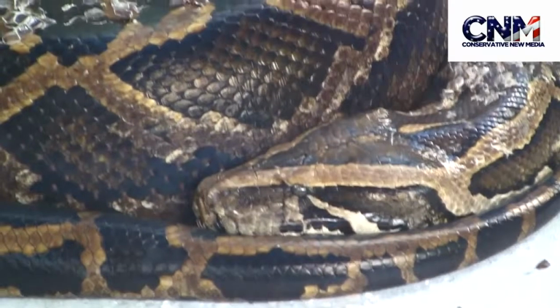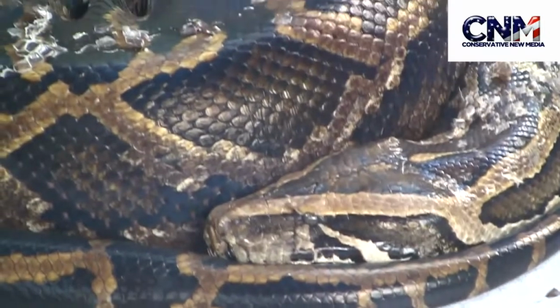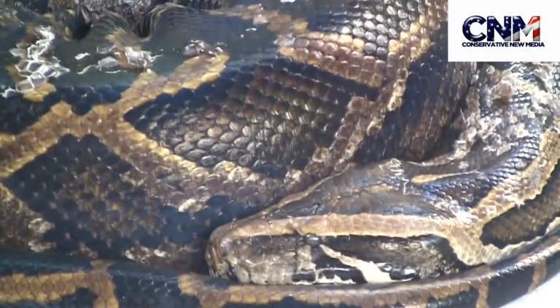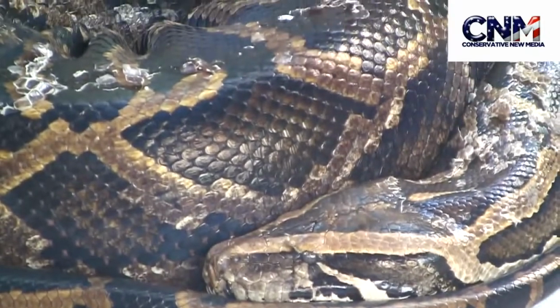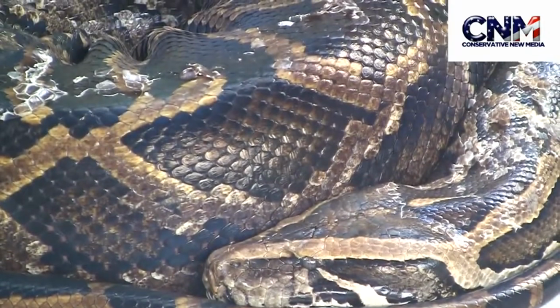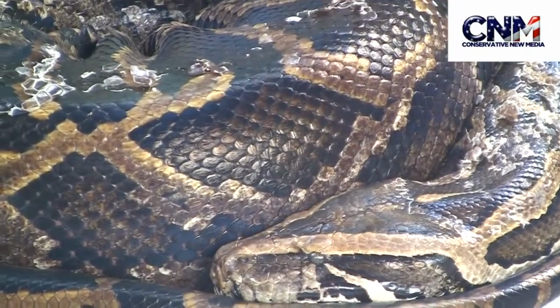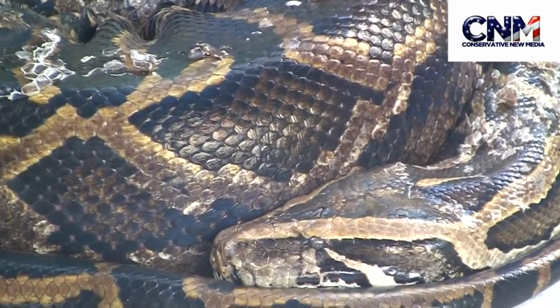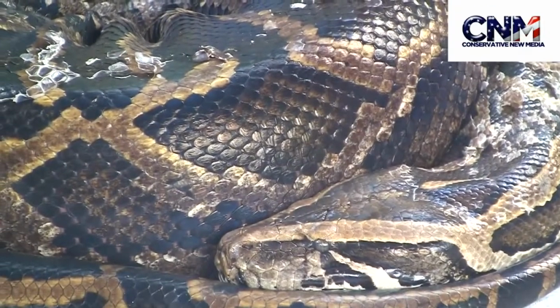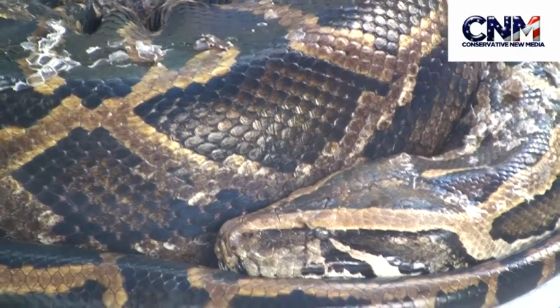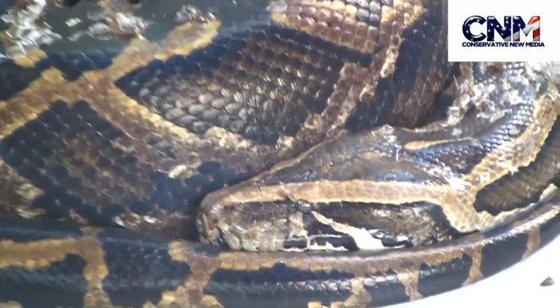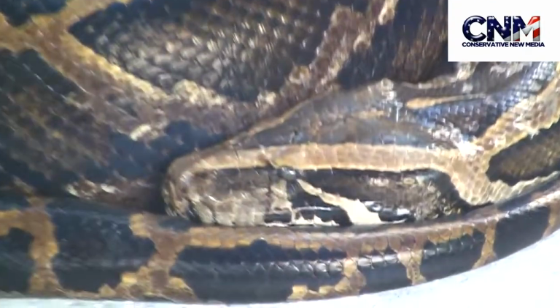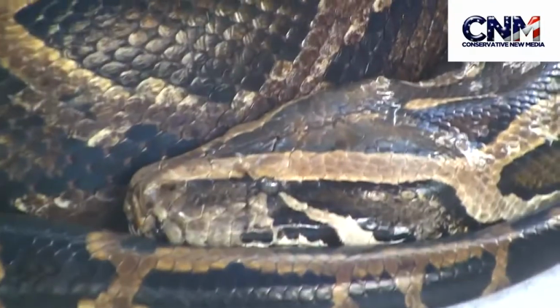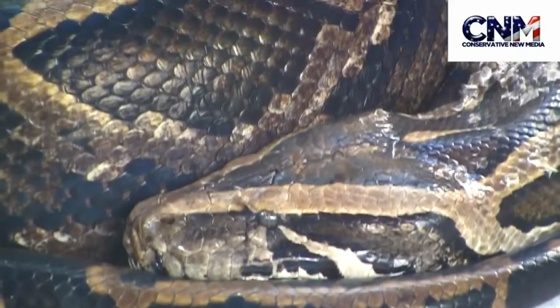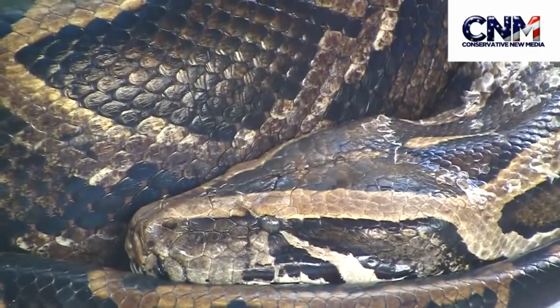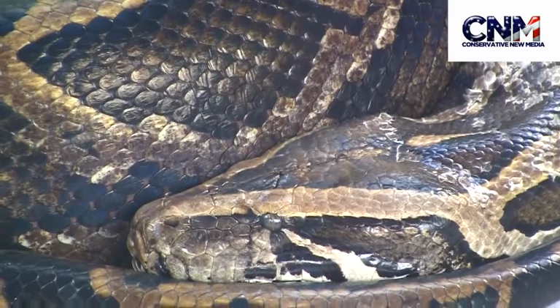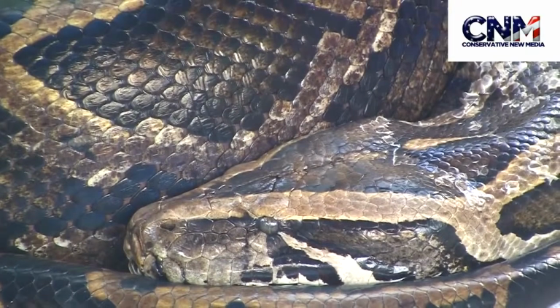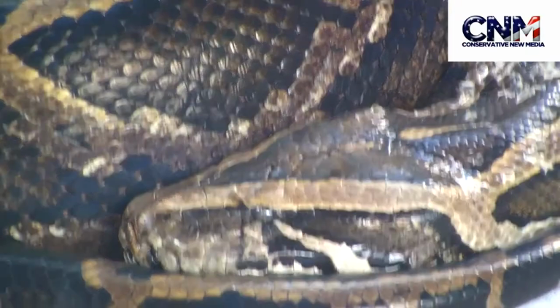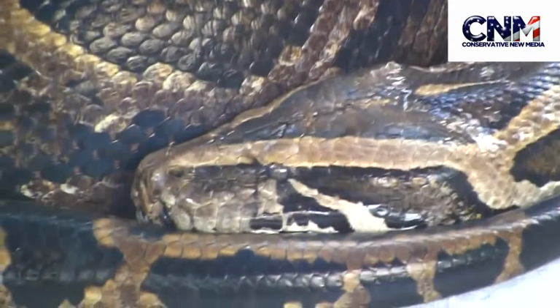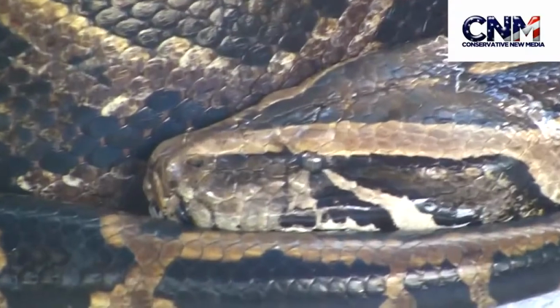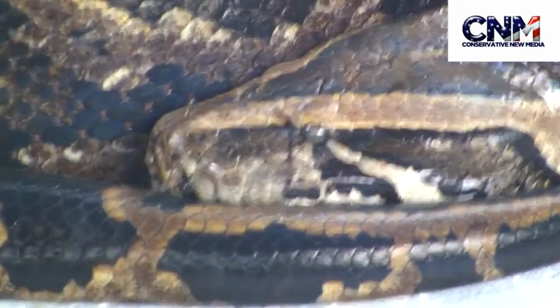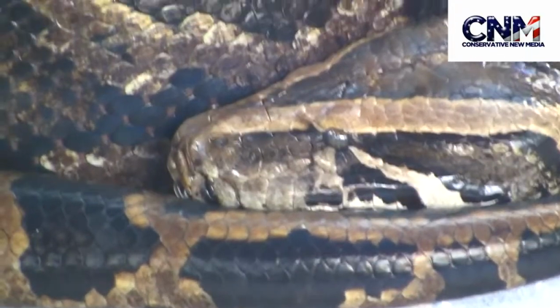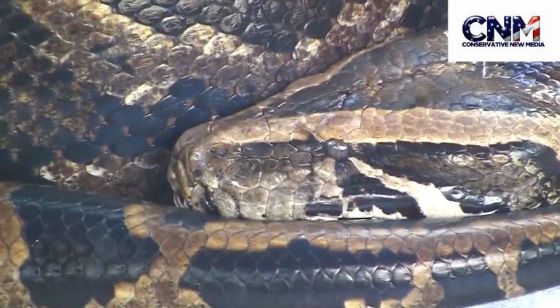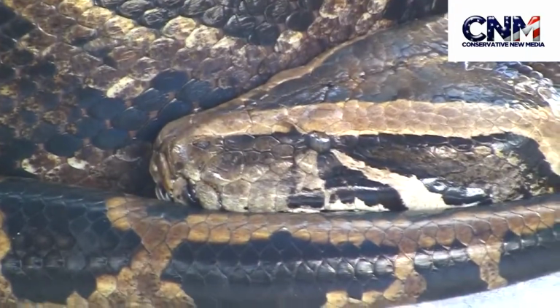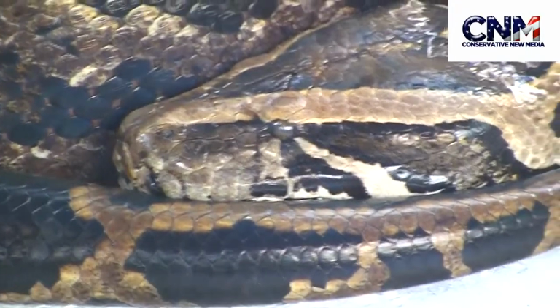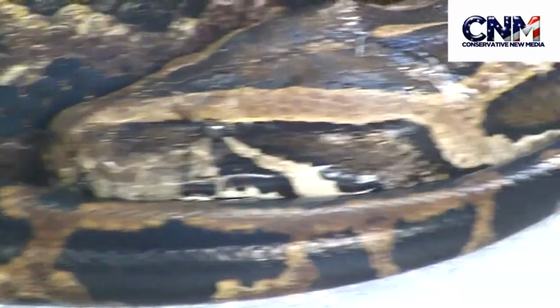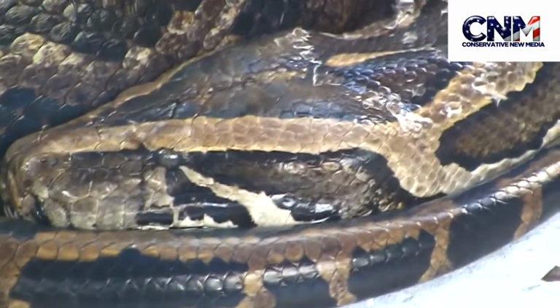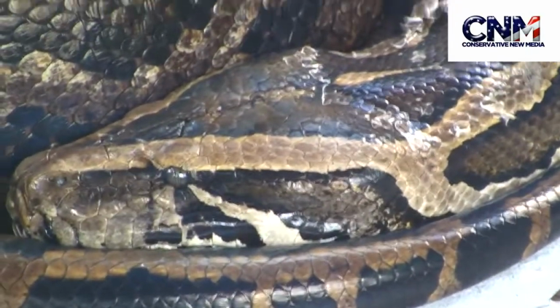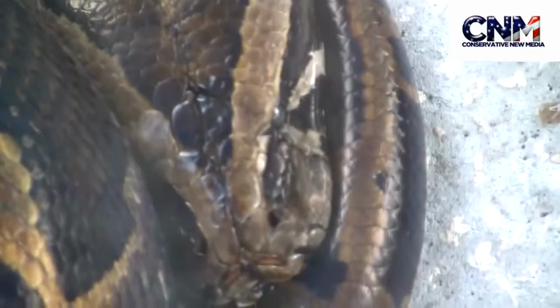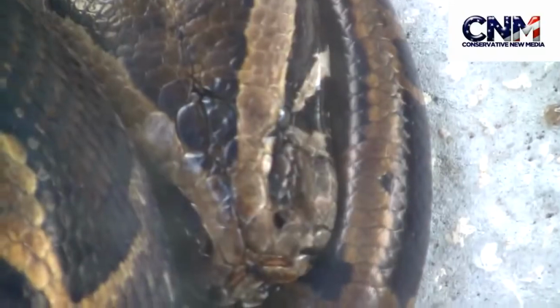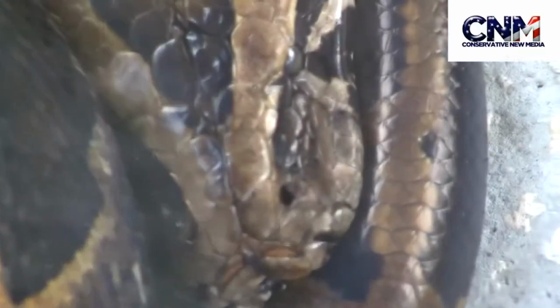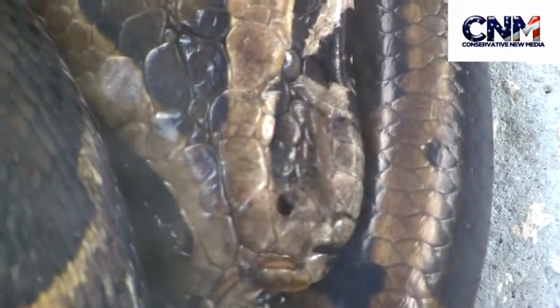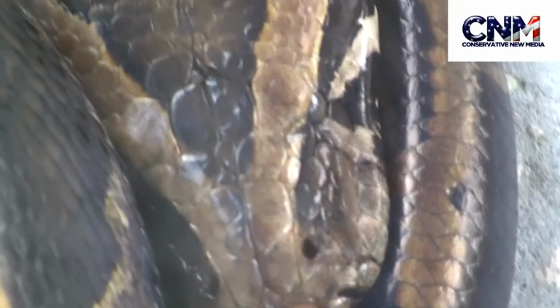I'm at Lion Country Safari in South Florida, and this is an incredible creature right there. Look how gorgeous those scales and that skin coloration is right there. Unbelievable. I'm getting another angle right here.